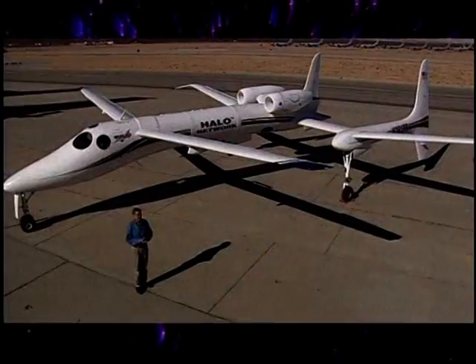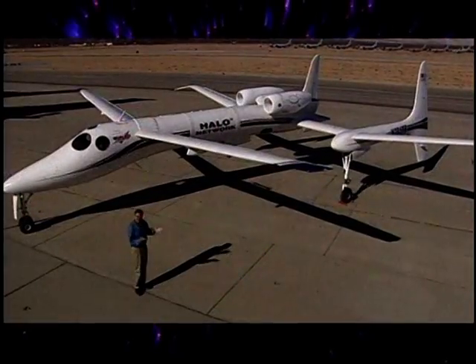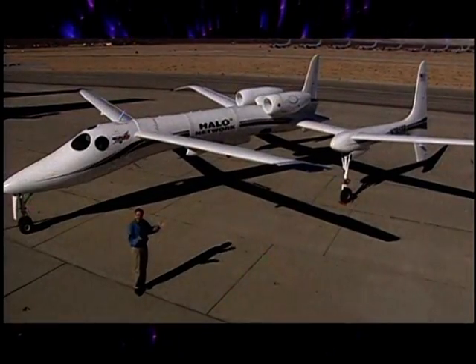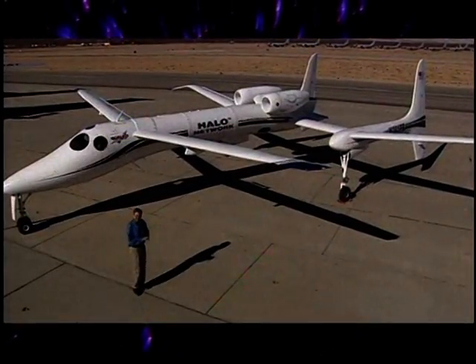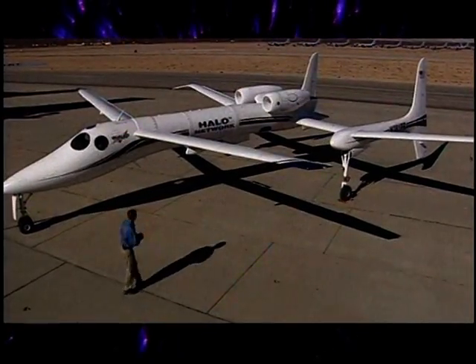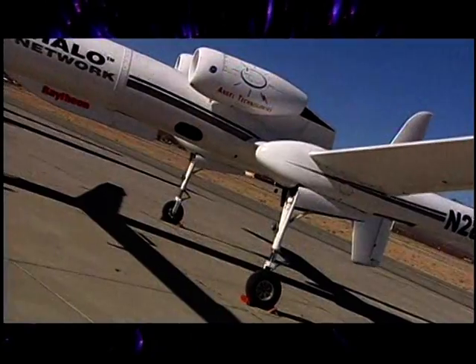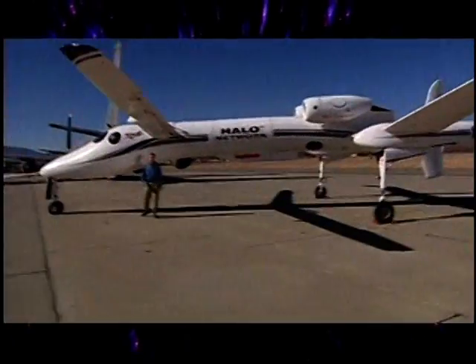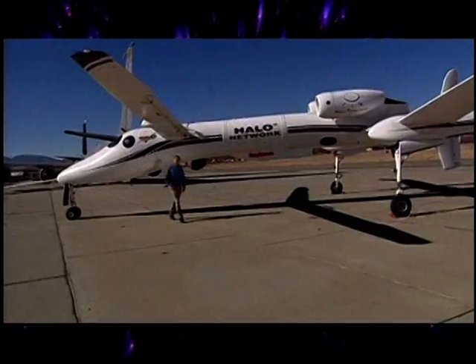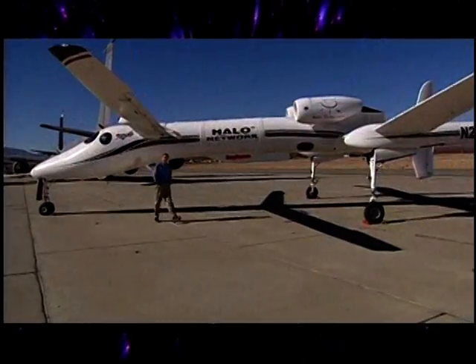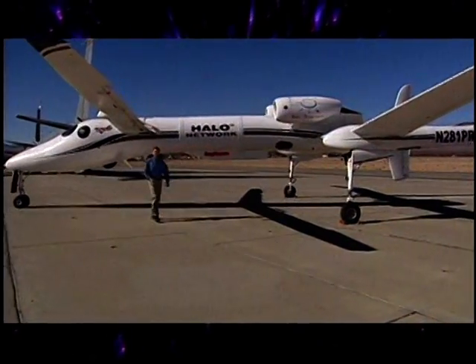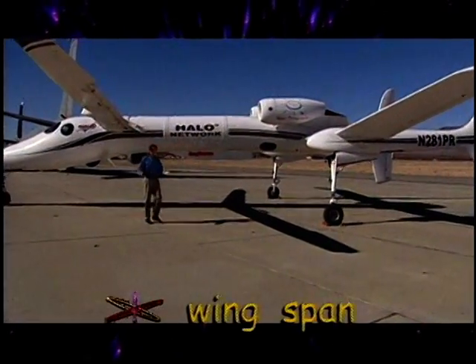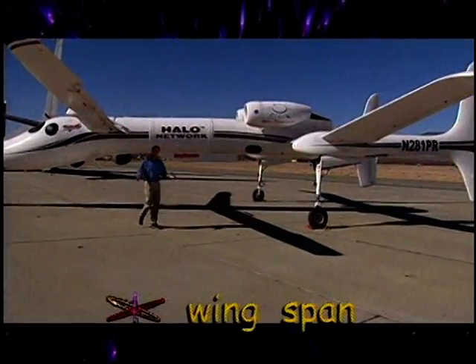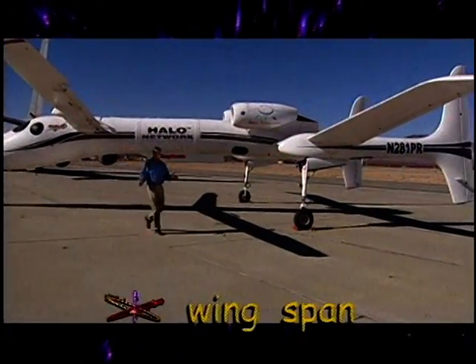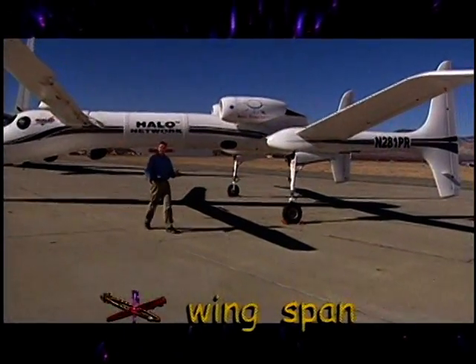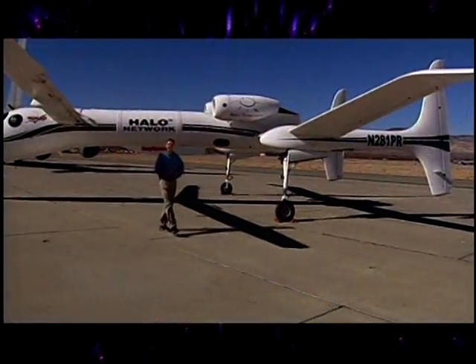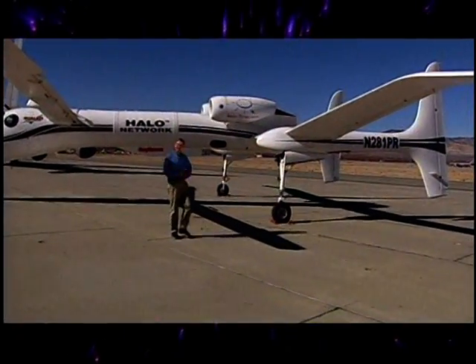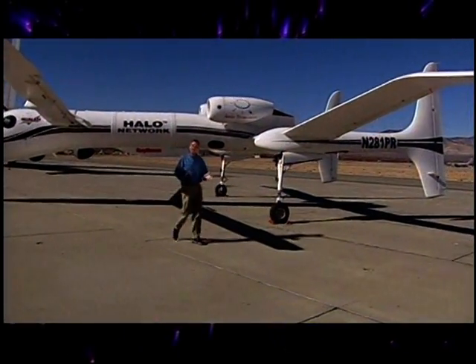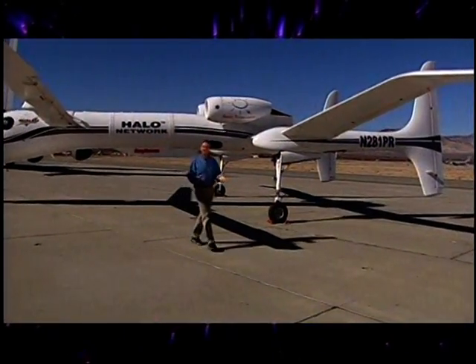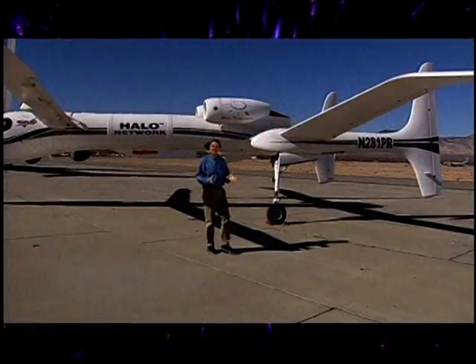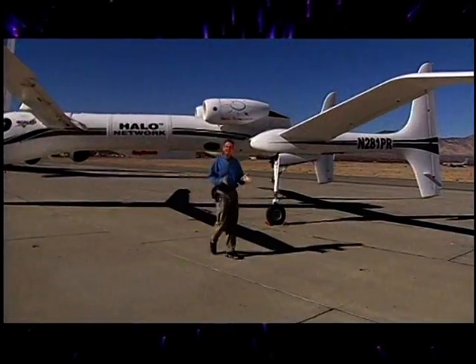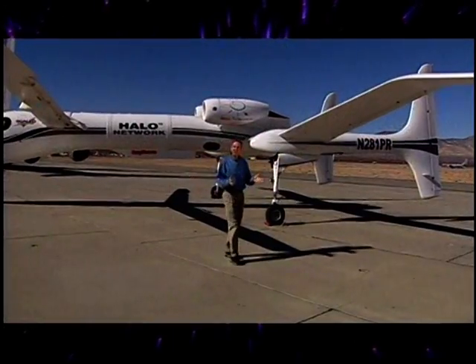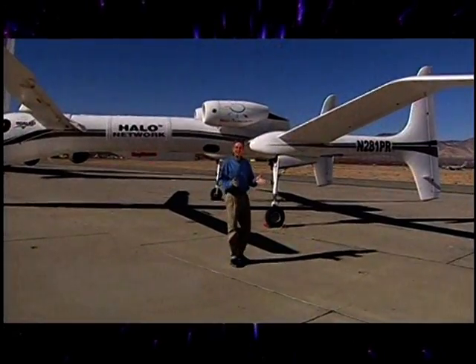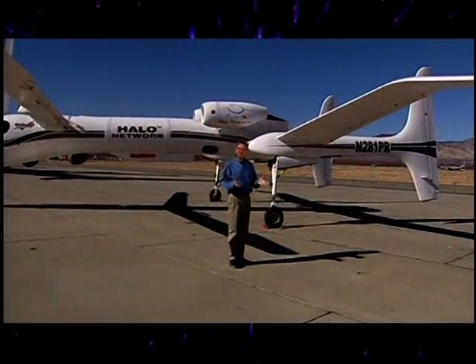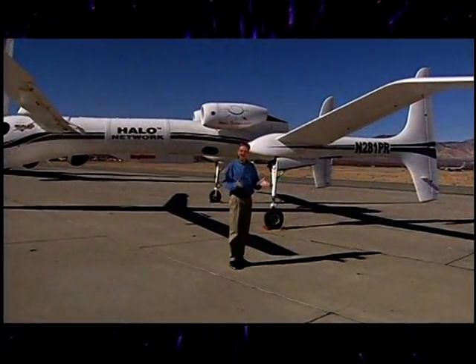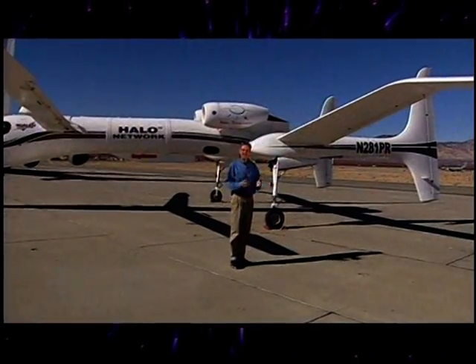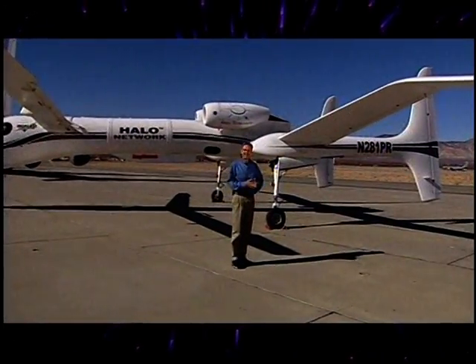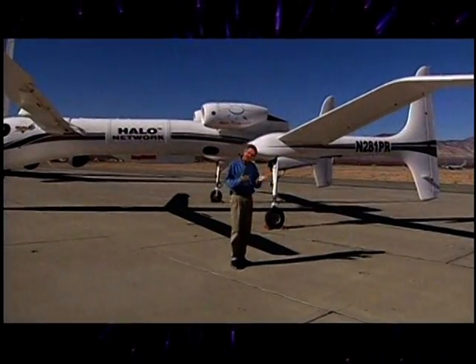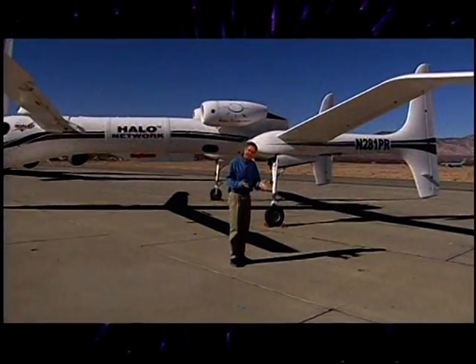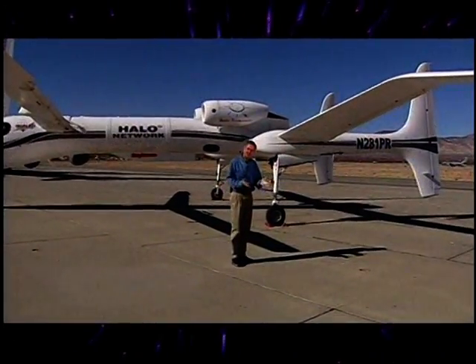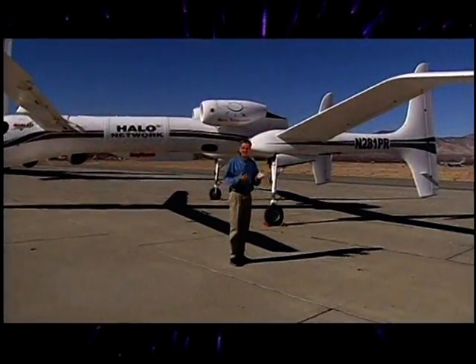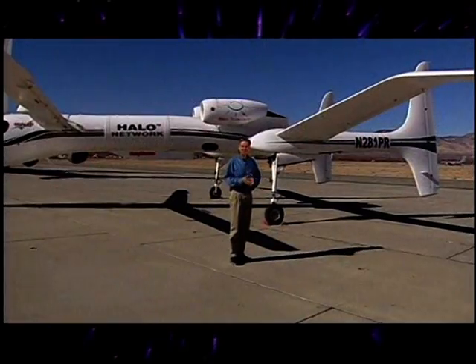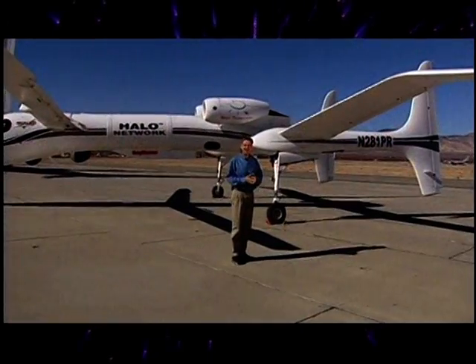So let's take a look at it. Even though this is a very big airplane with a wingspan of about 90 feet, it's actually quite light. It only weighs as much as two cars. But if you fill it up with fuel, it weighs as much as four cars.